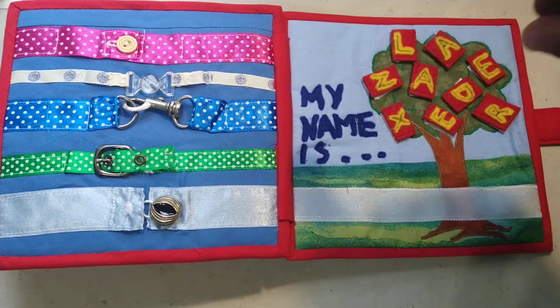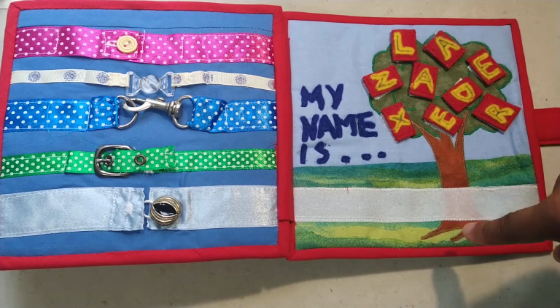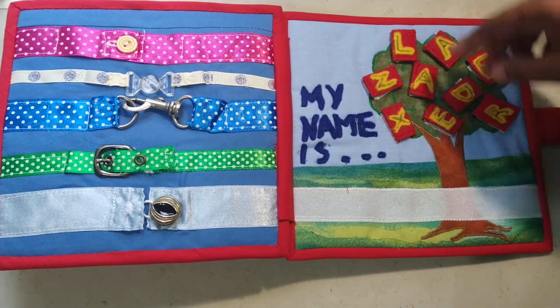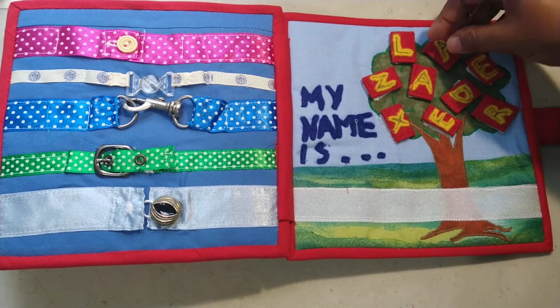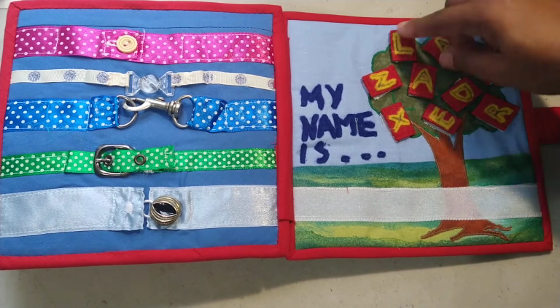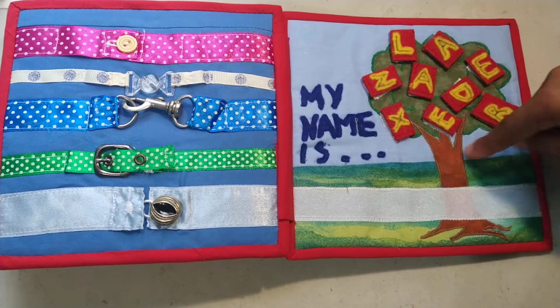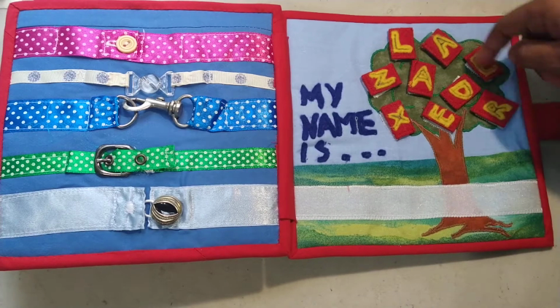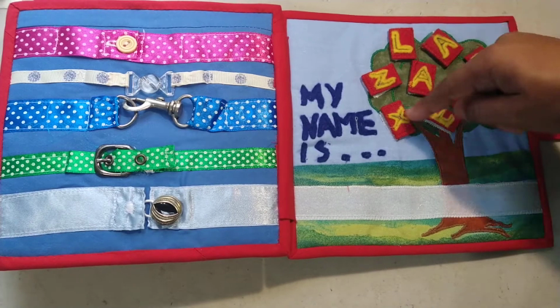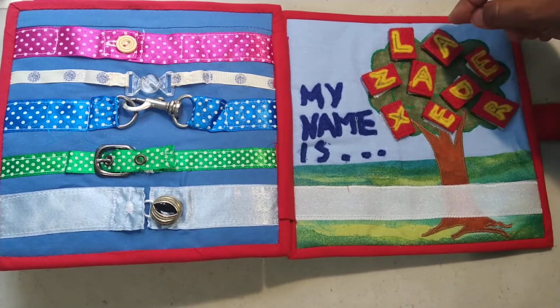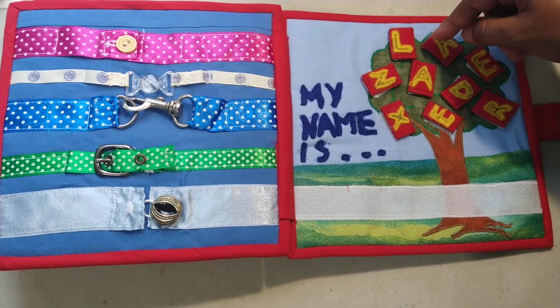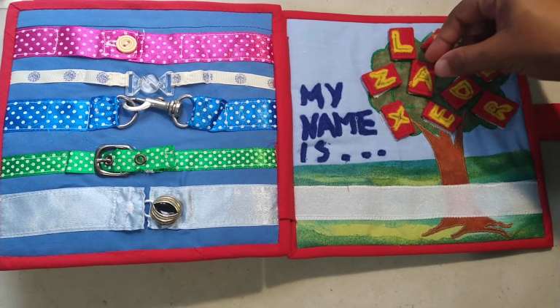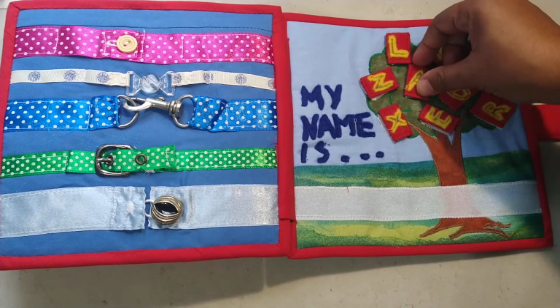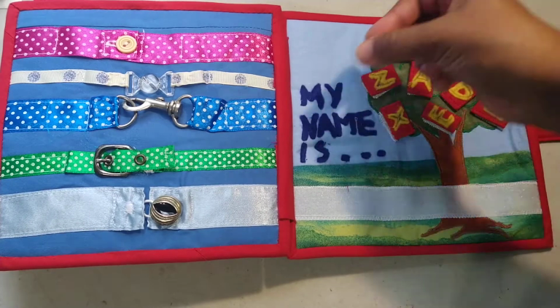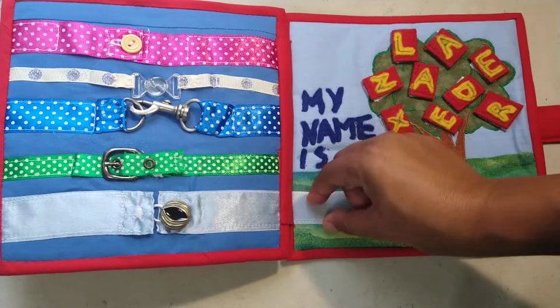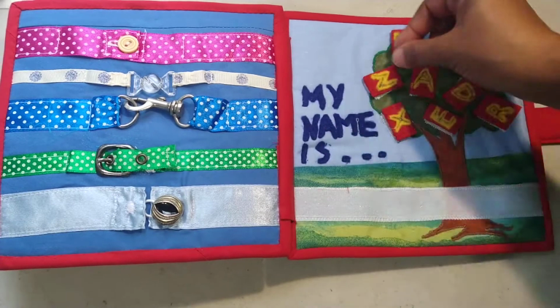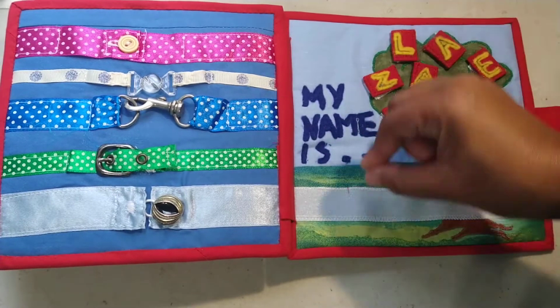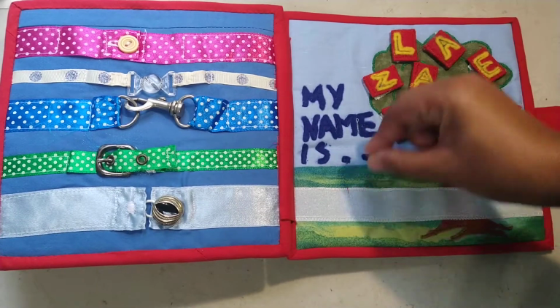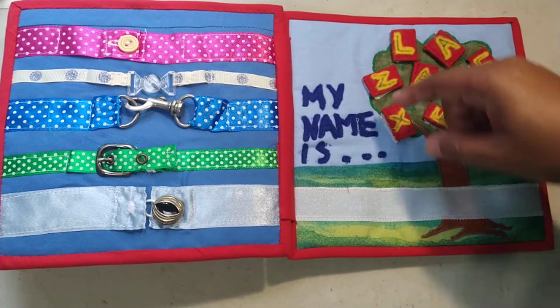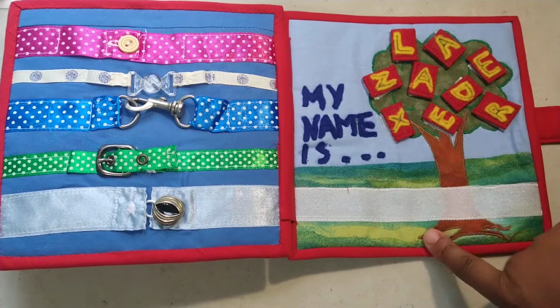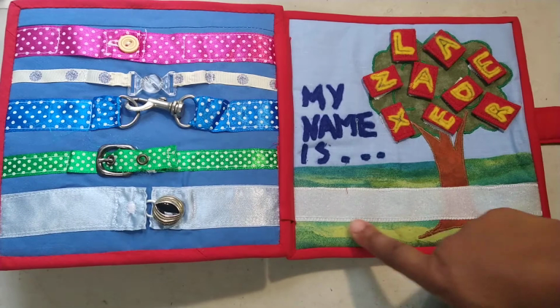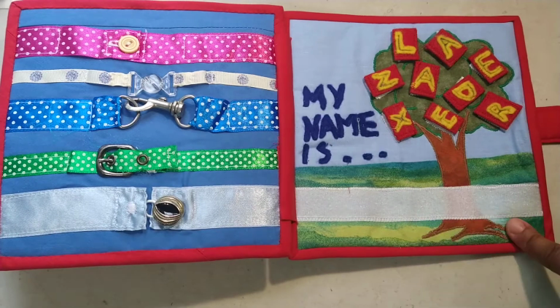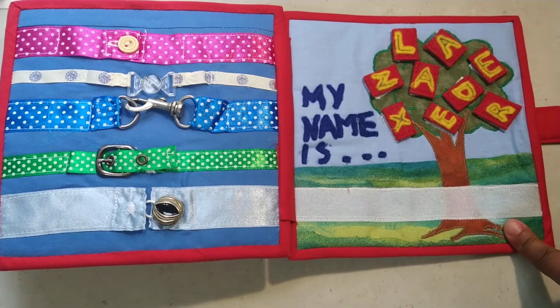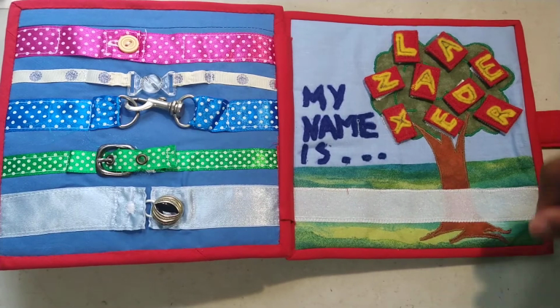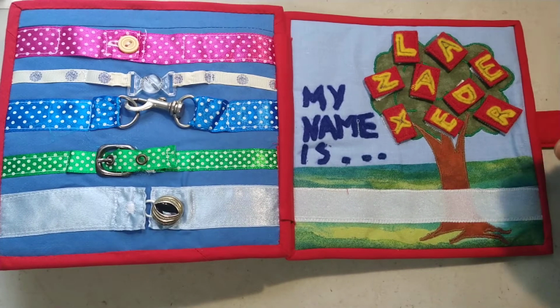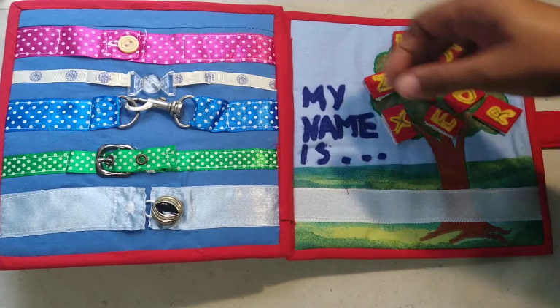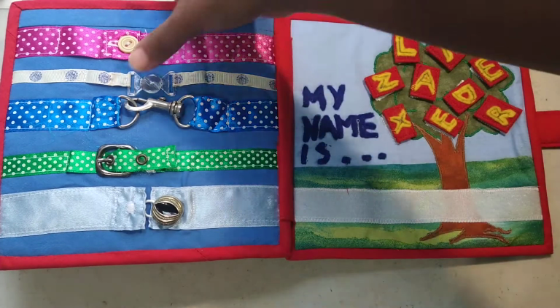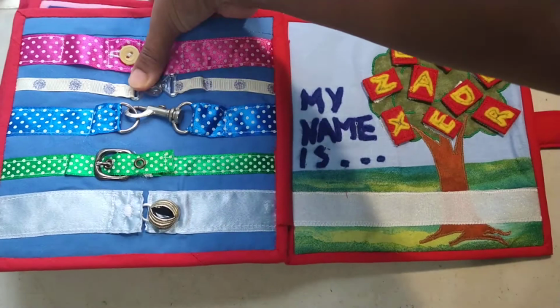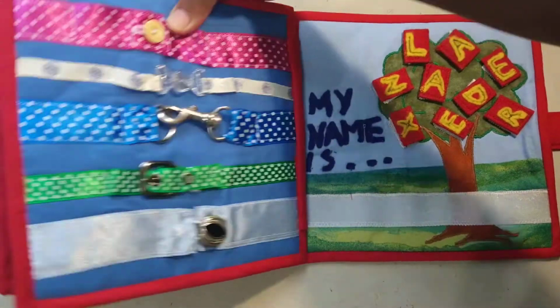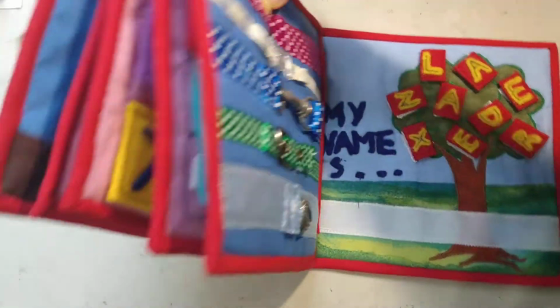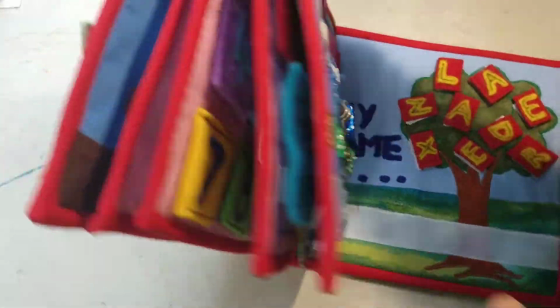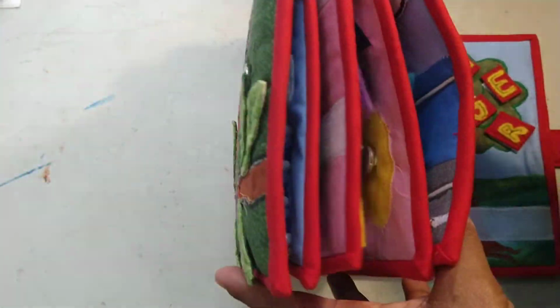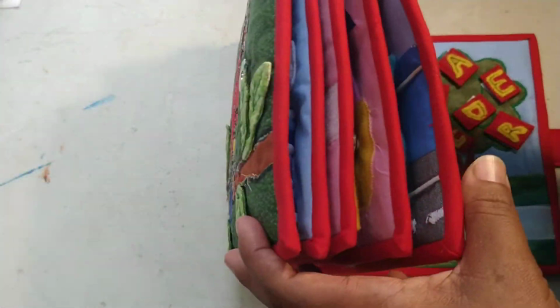The last one actually spells out his name for when he's learning to spell it. There are fruits on the trees with the letters, and he can take these off and arrange them to spell his name.